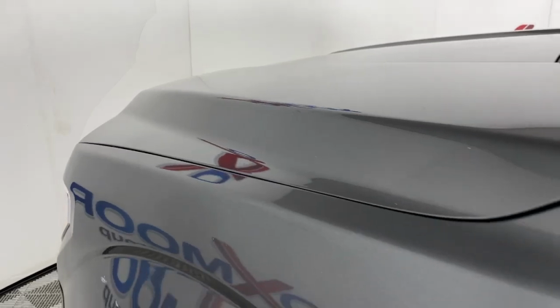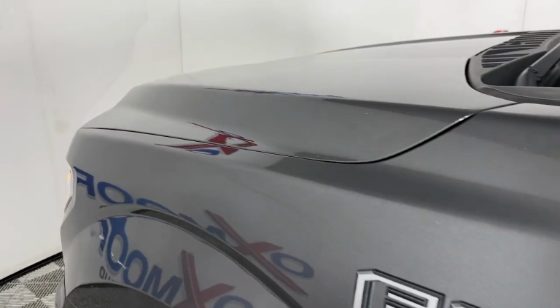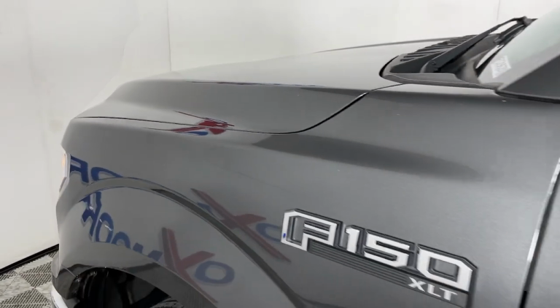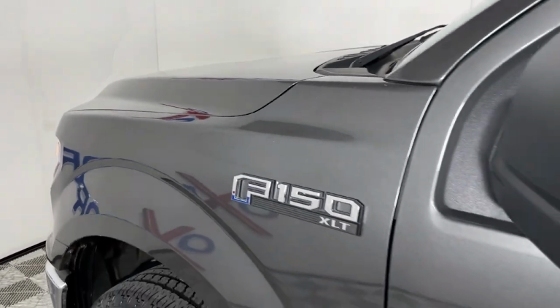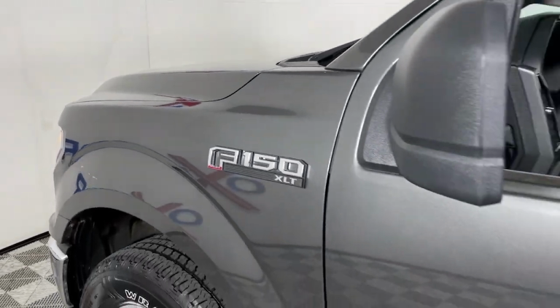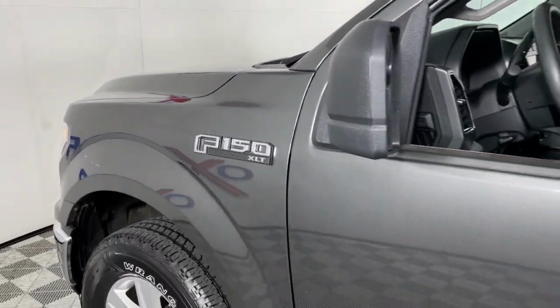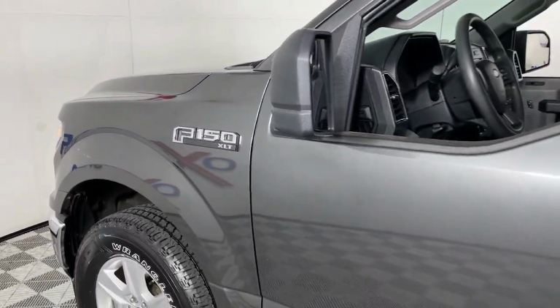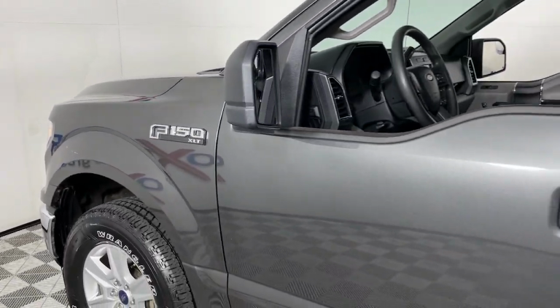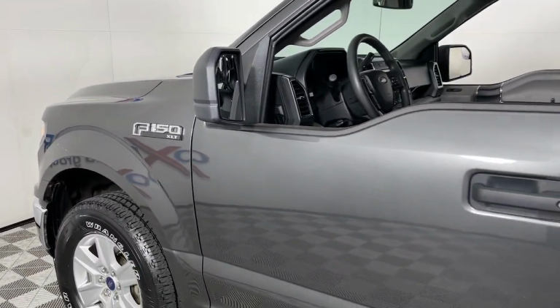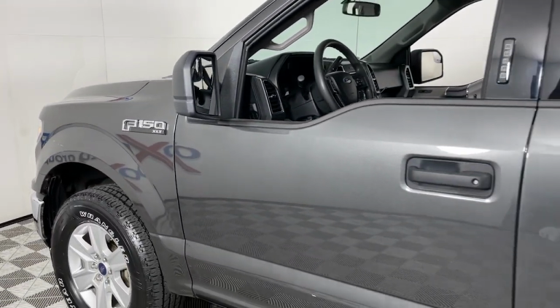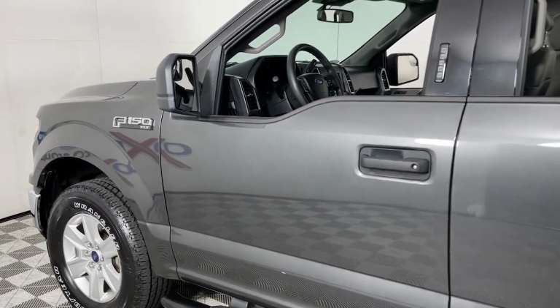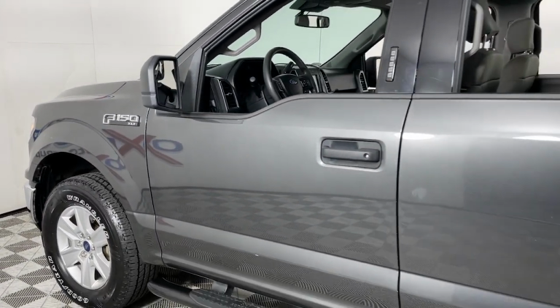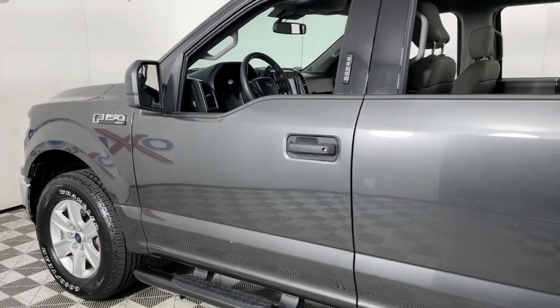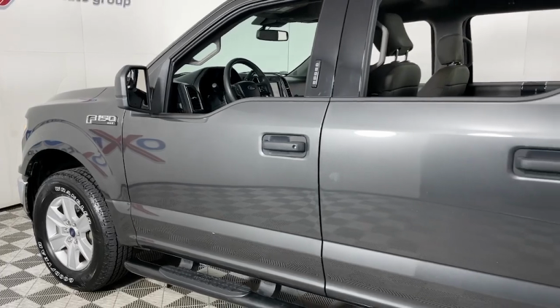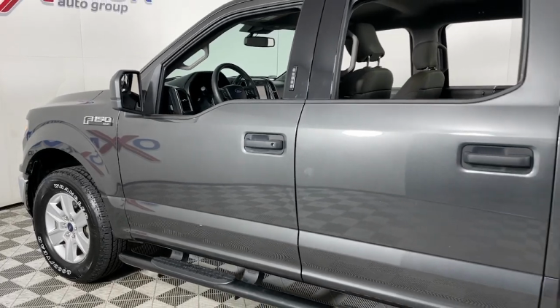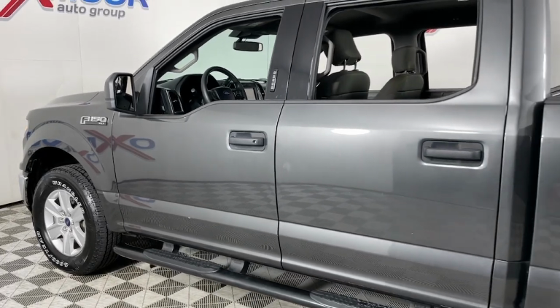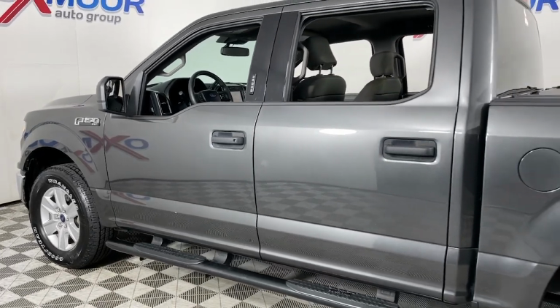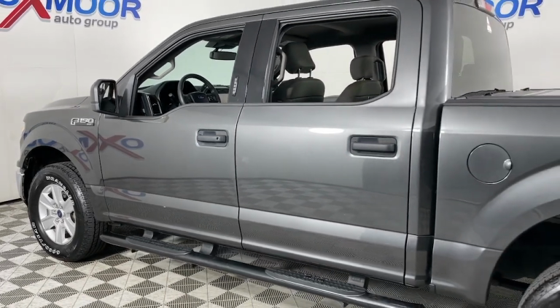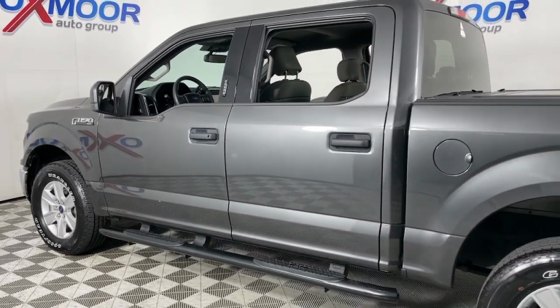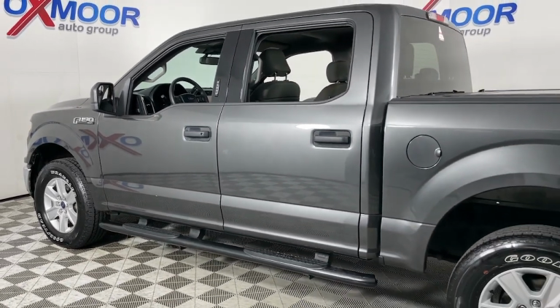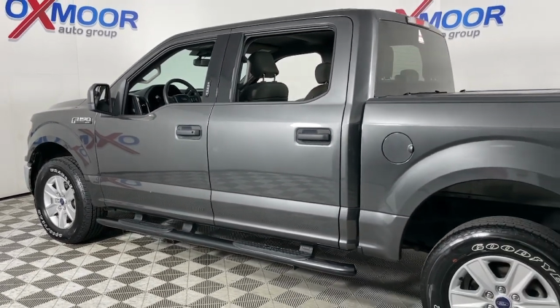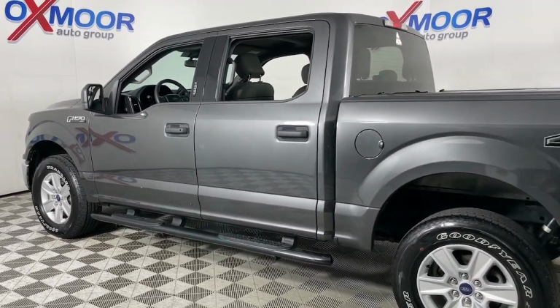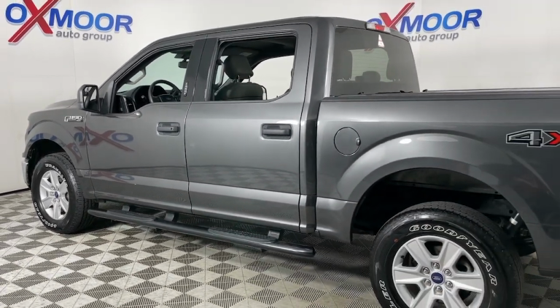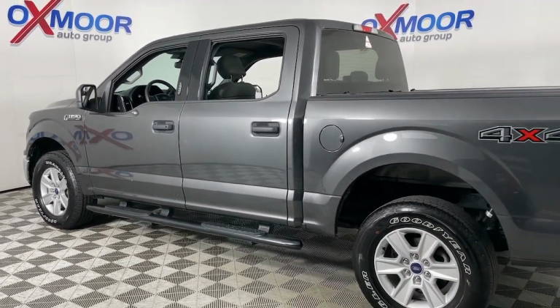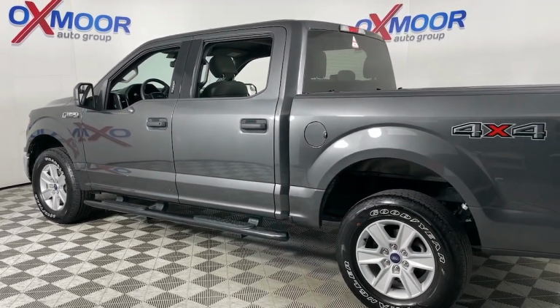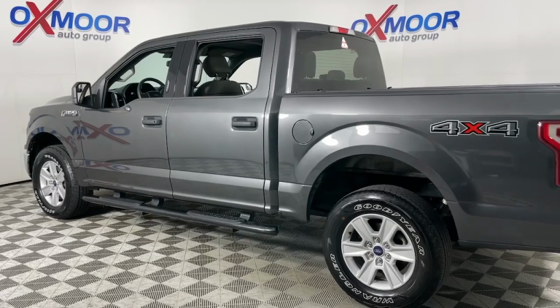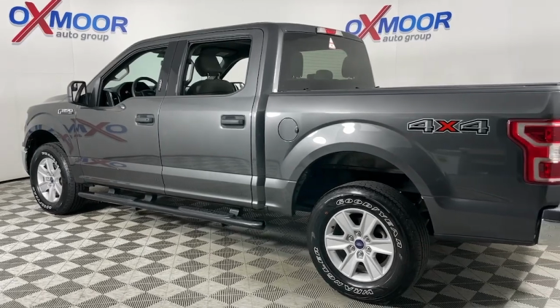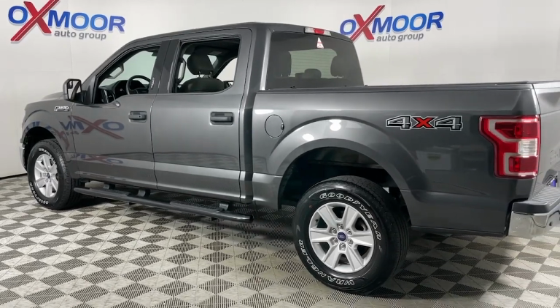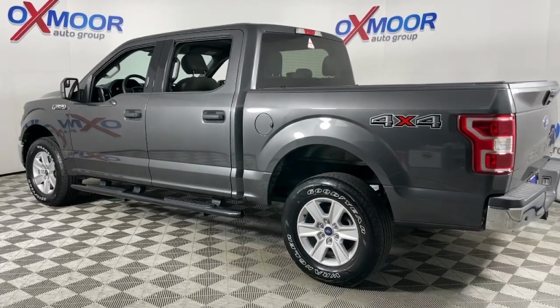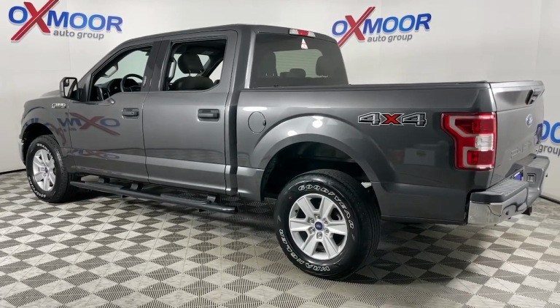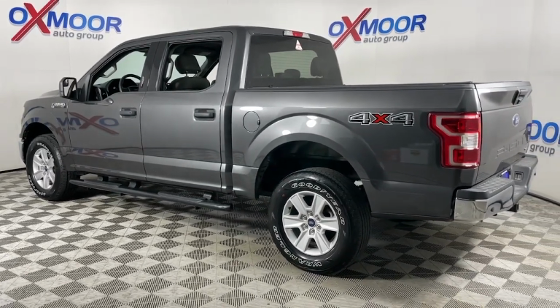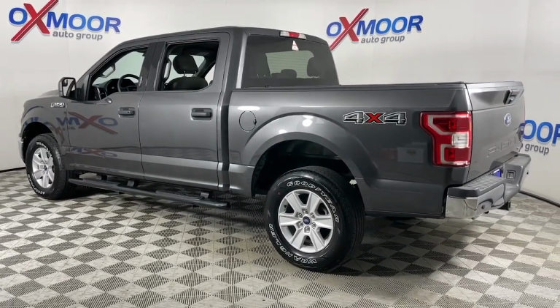Enjoy the view of this 2020 Ford F-150. With less than 80,000 miles on the odometer, this vehicle stands out from the rest. Take a closer look at this full-size F-150.